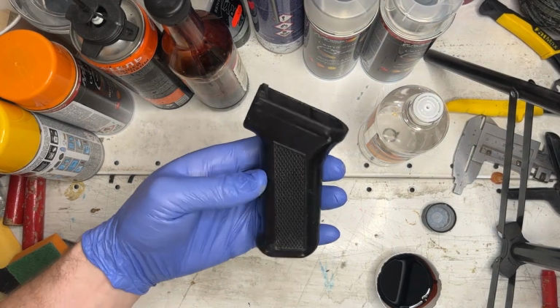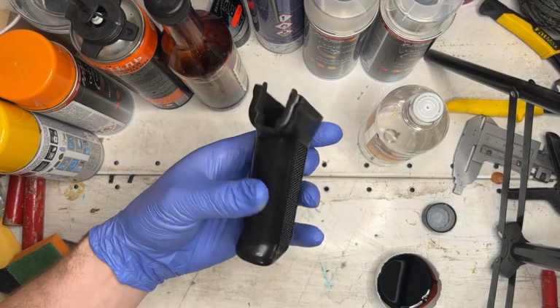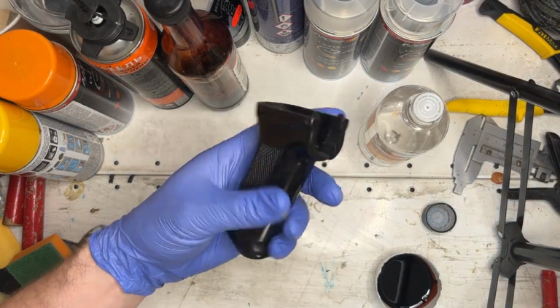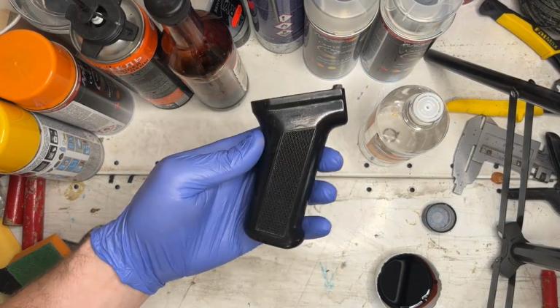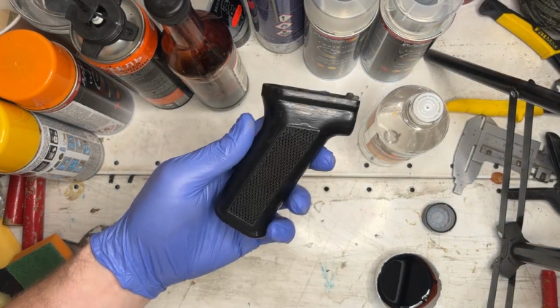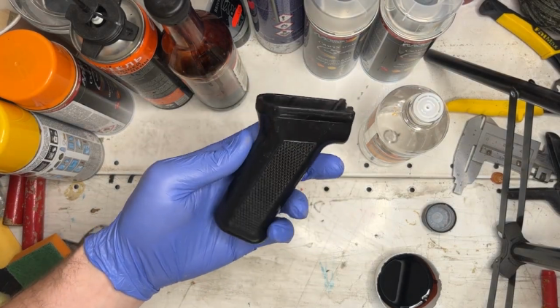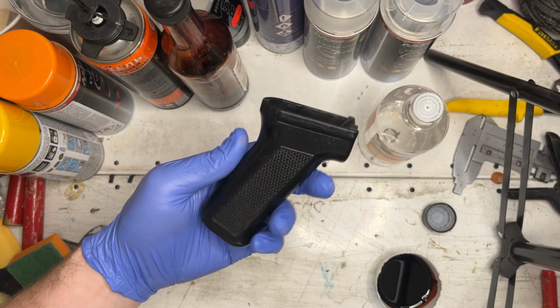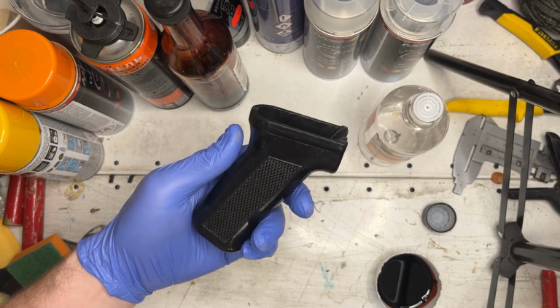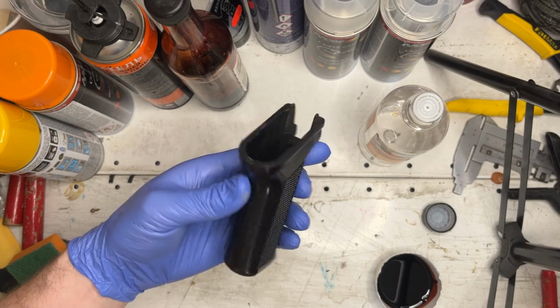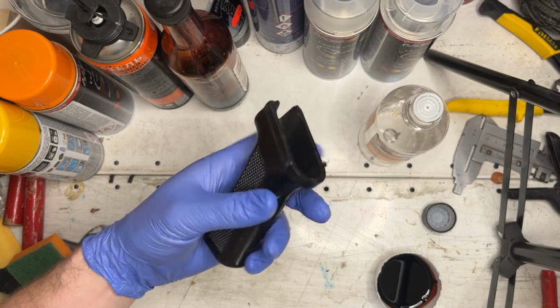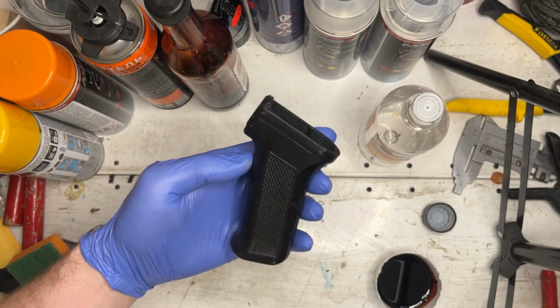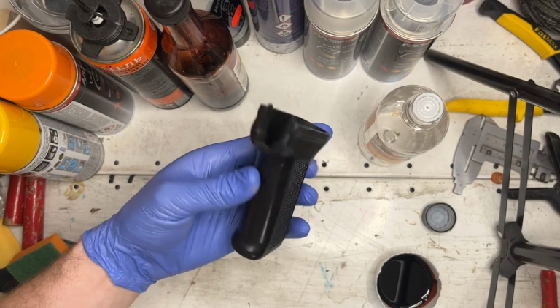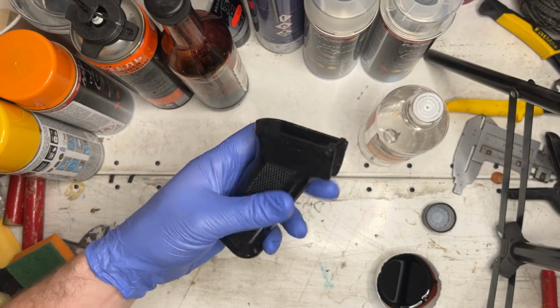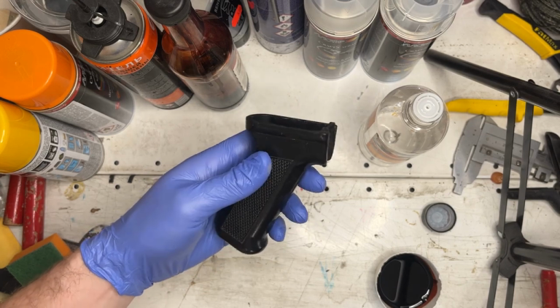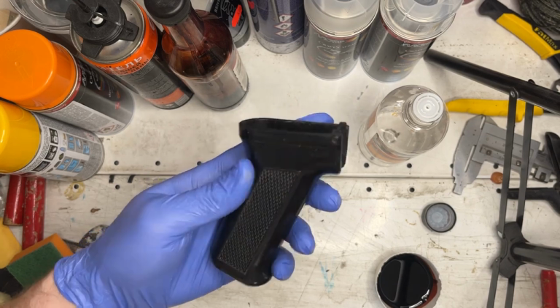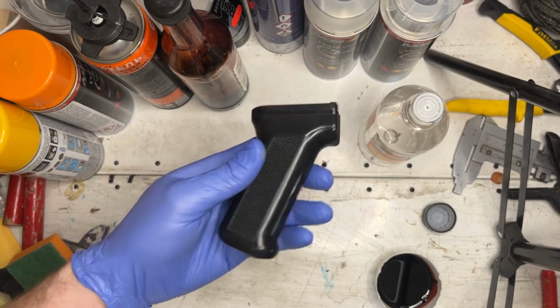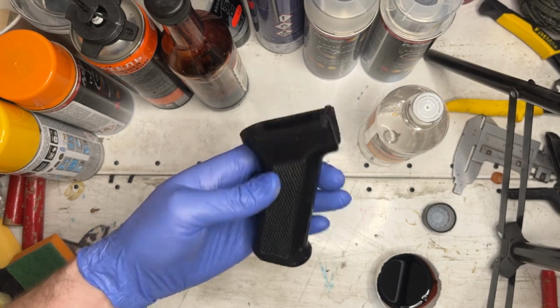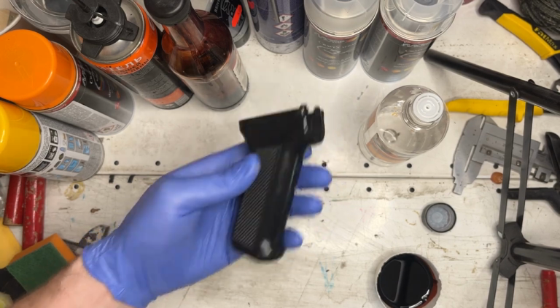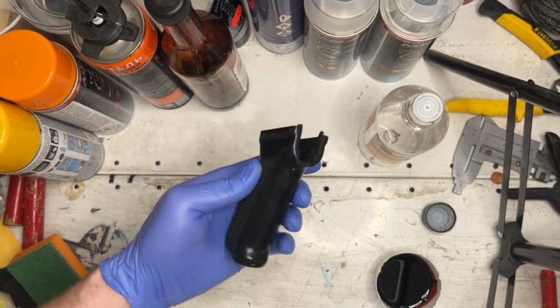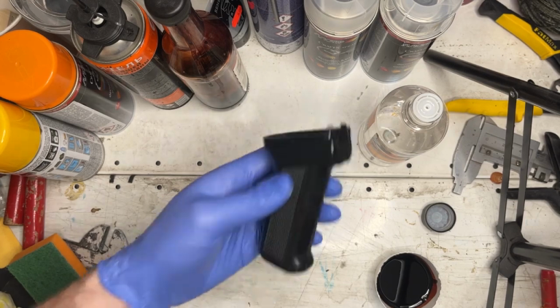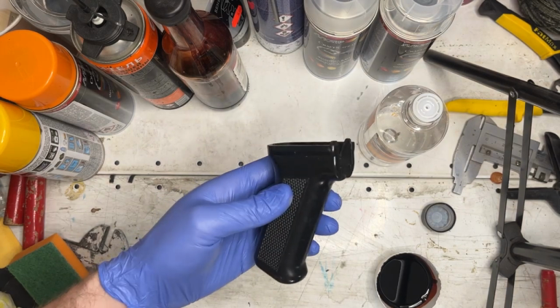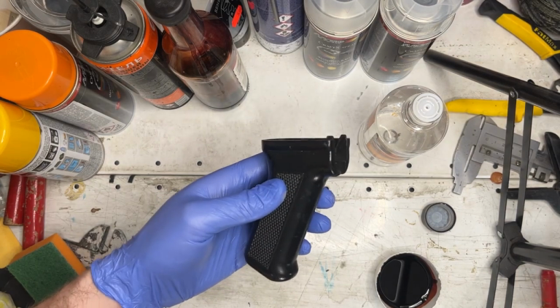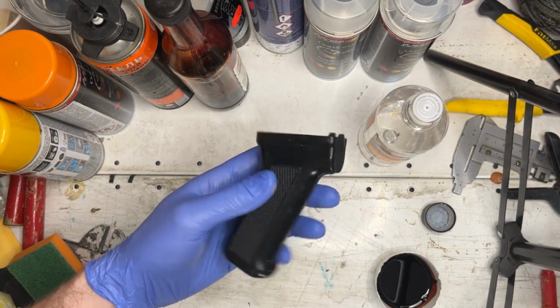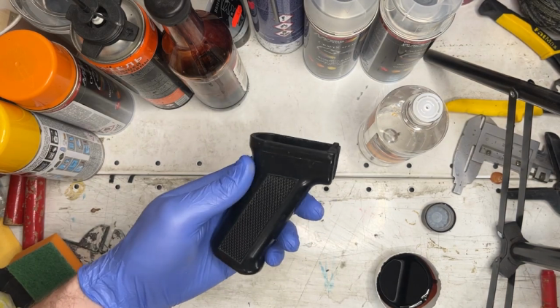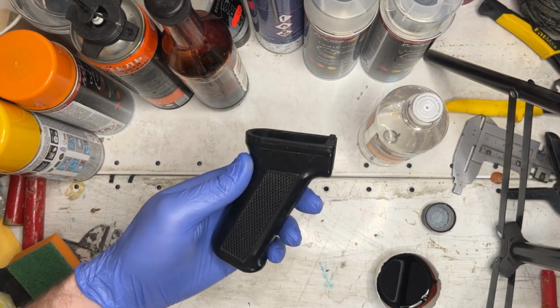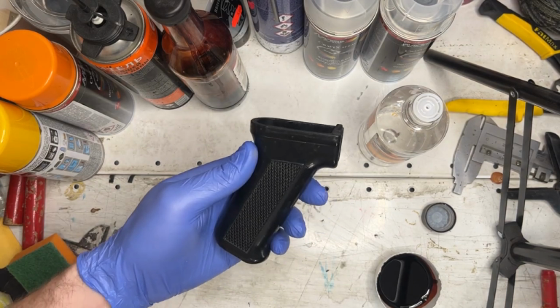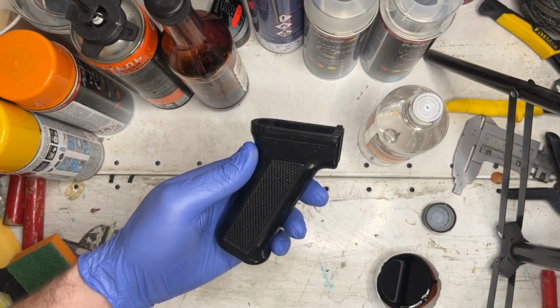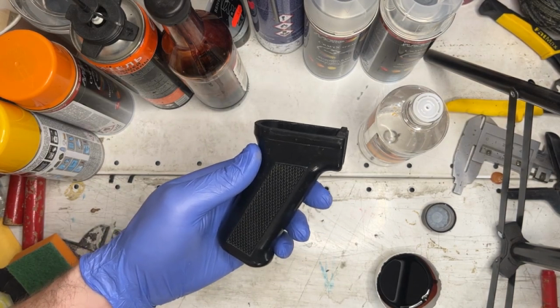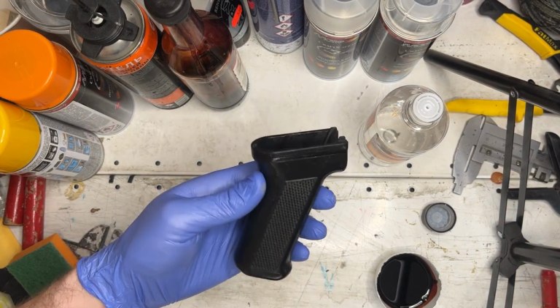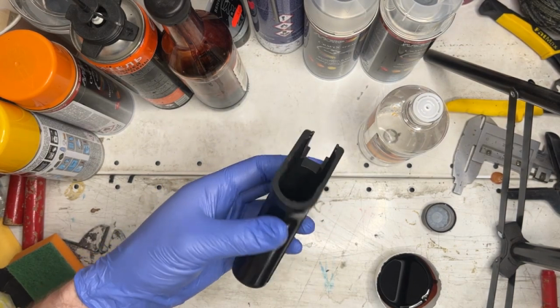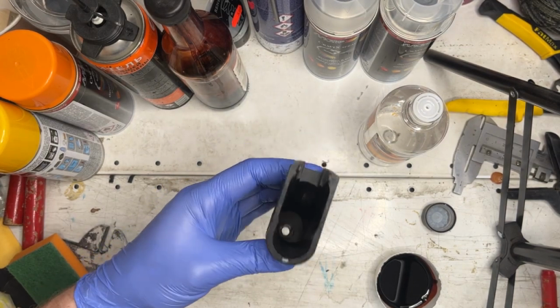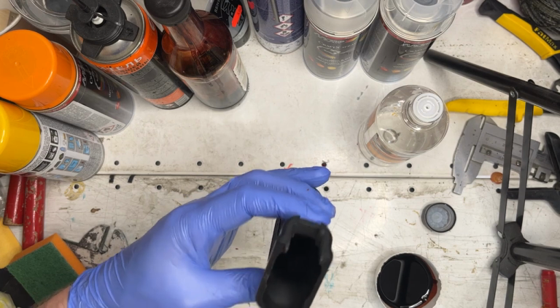This is our first video in this format, so if it appears that we missed an important step, make sure to leave your questions and feedback in the comment section below the video. In this video, we'll be painting a standard black pistol grip from an ENL Sensual AK-74.